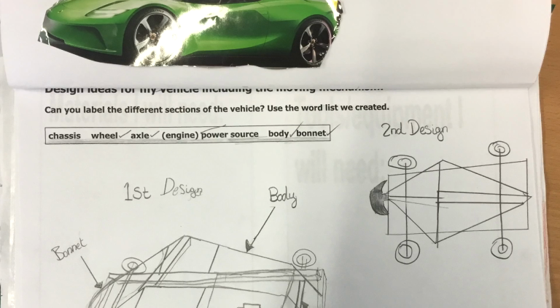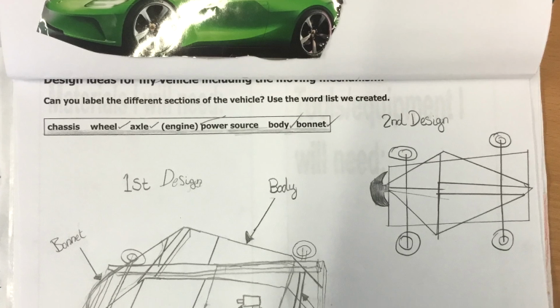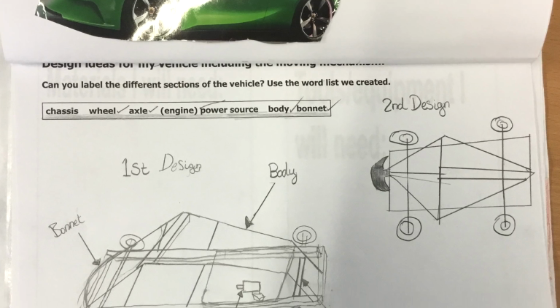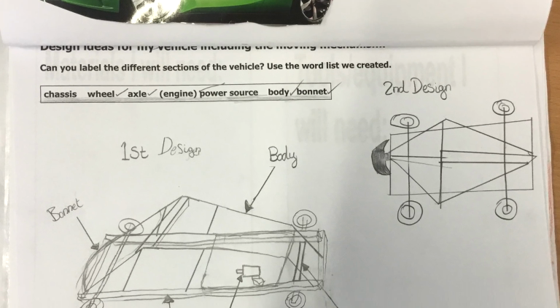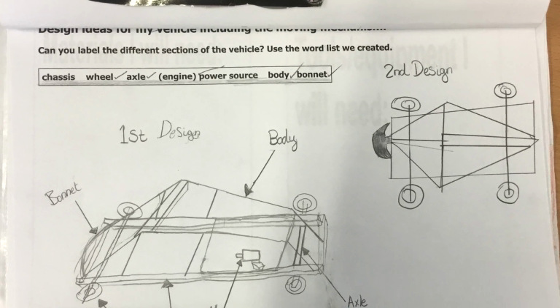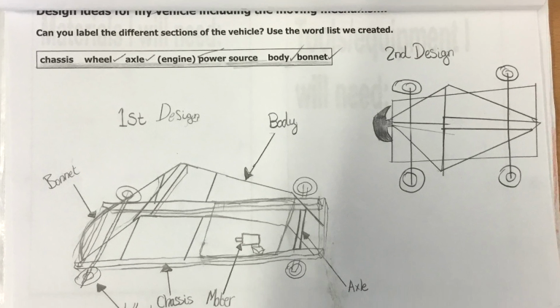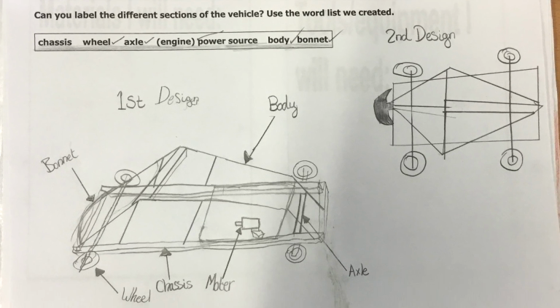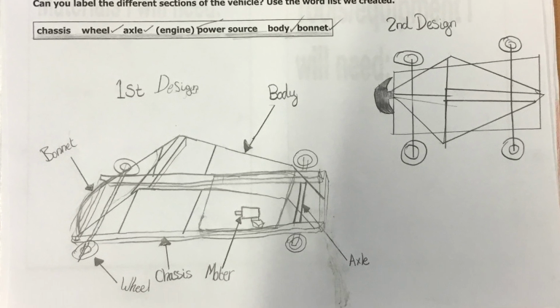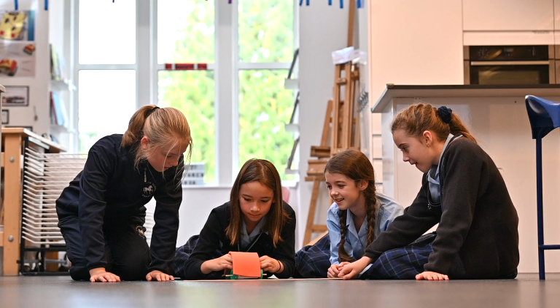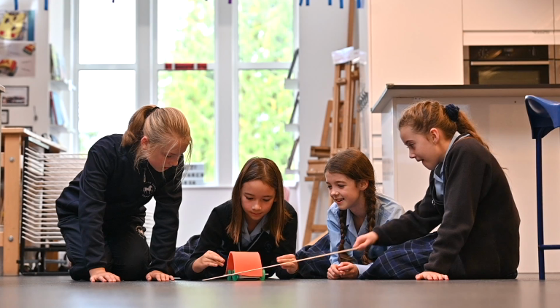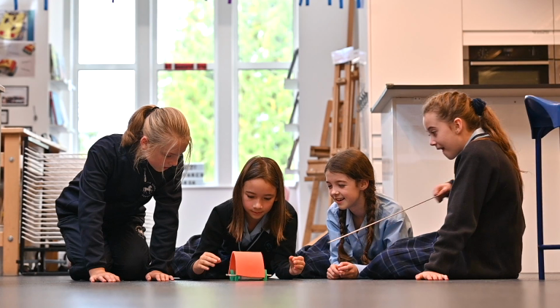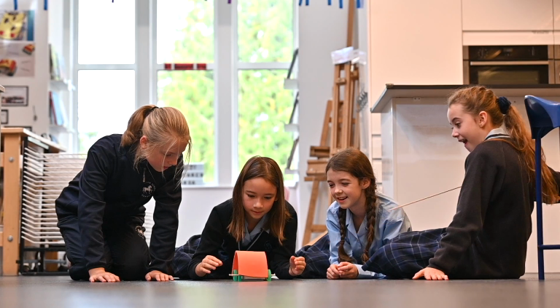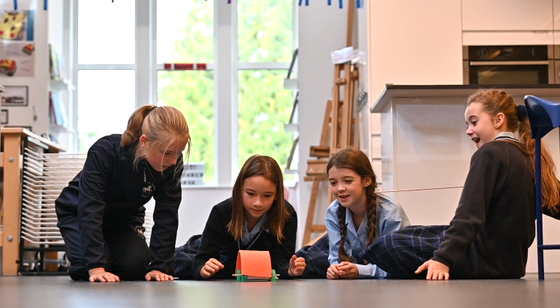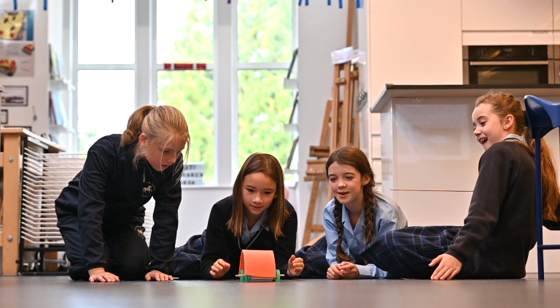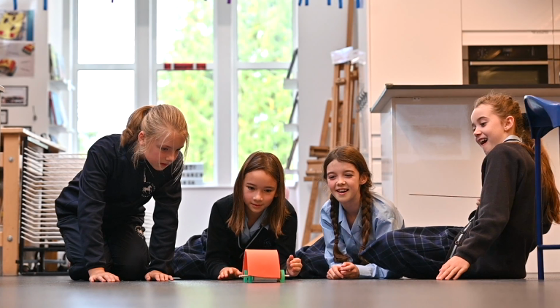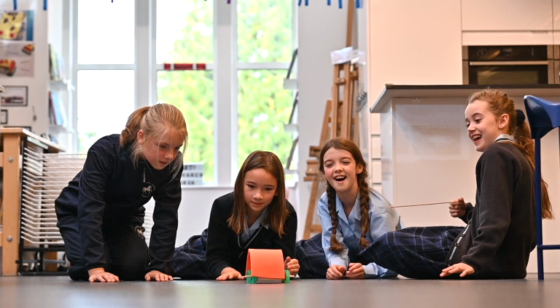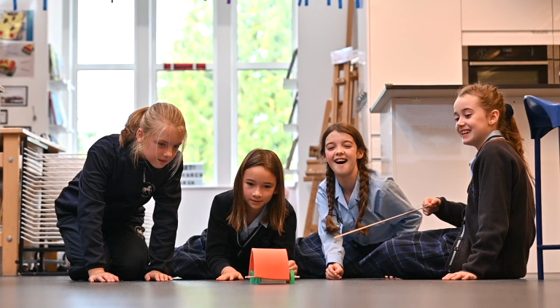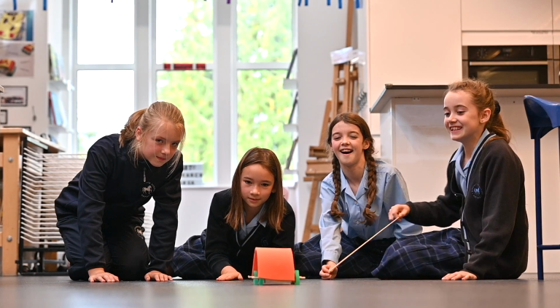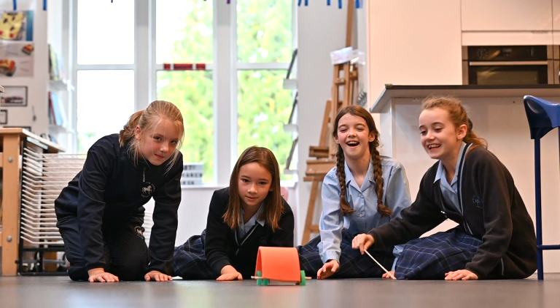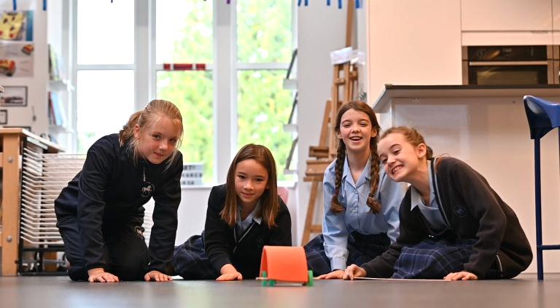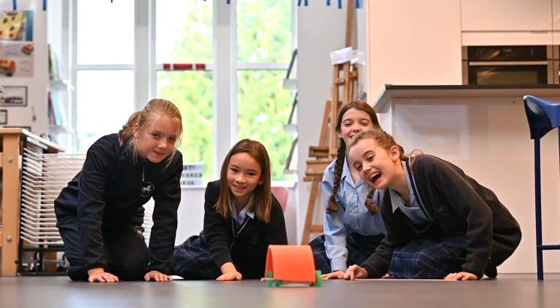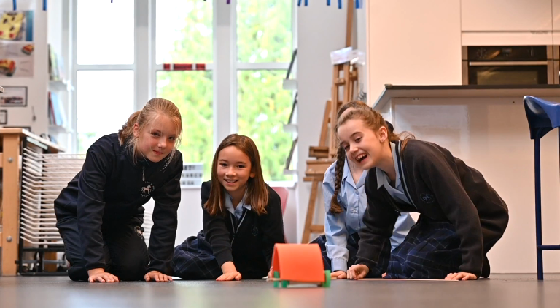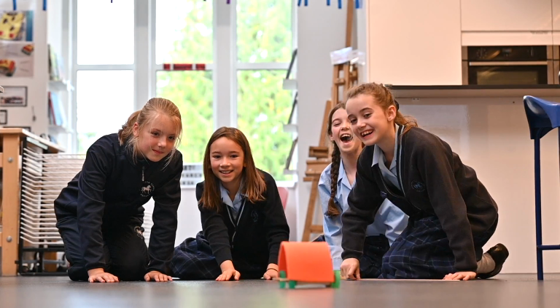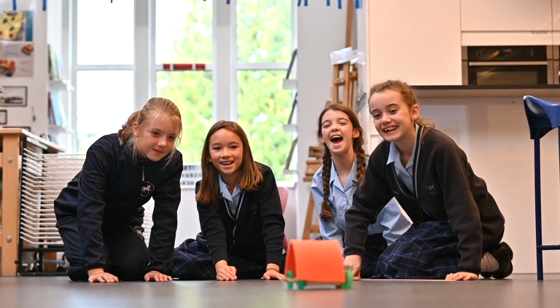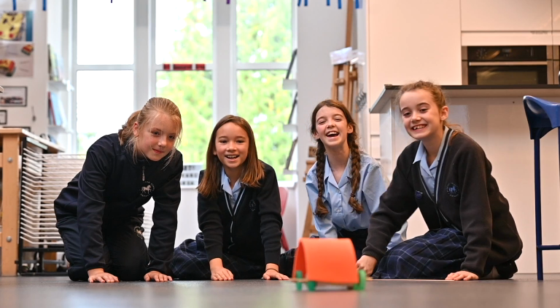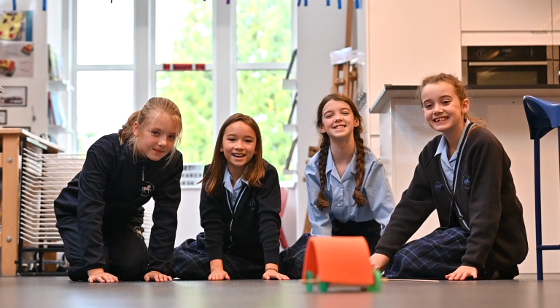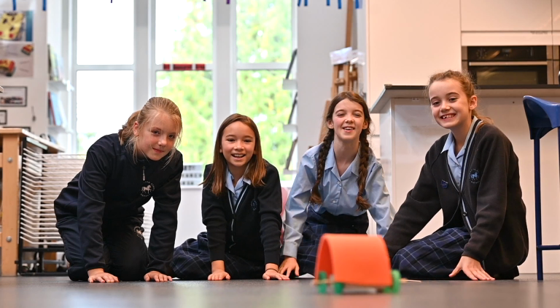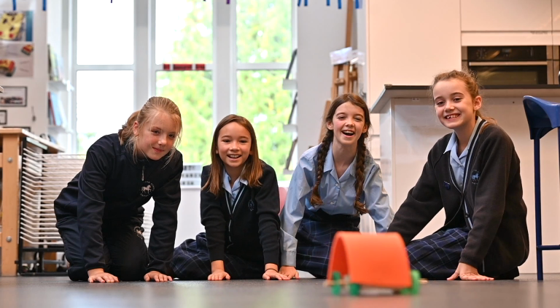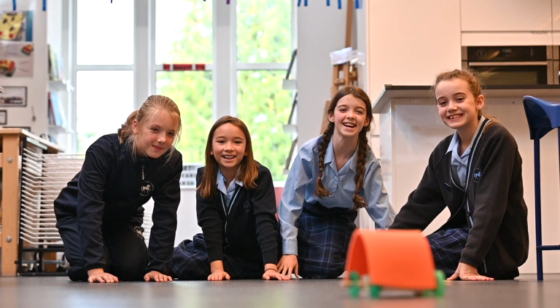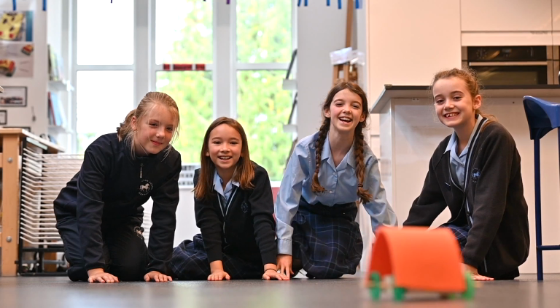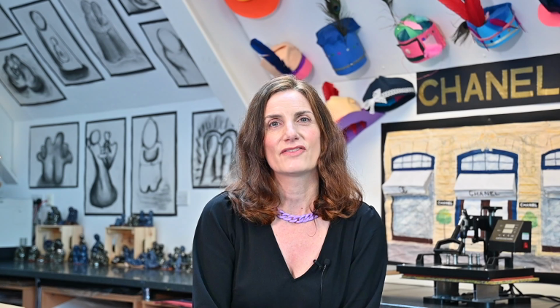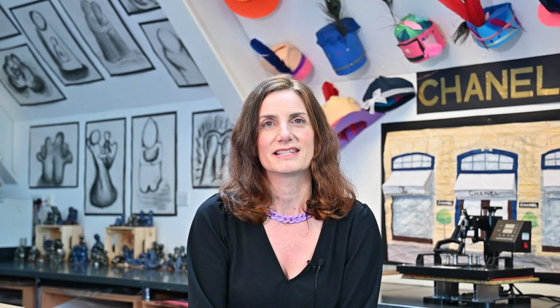In Year 5, the children apply their knowledge of aerodynamics taken from science and design a moving vehicle on the theme of how can I make it go faster?